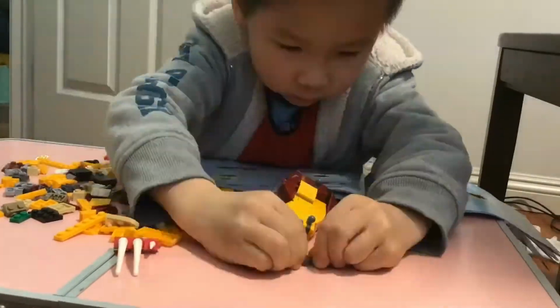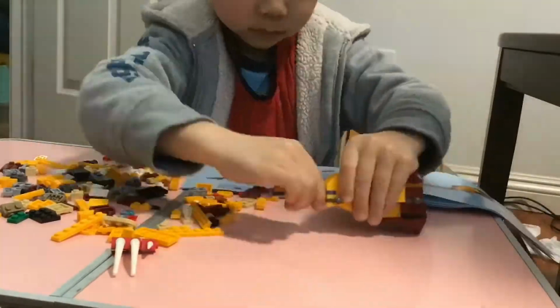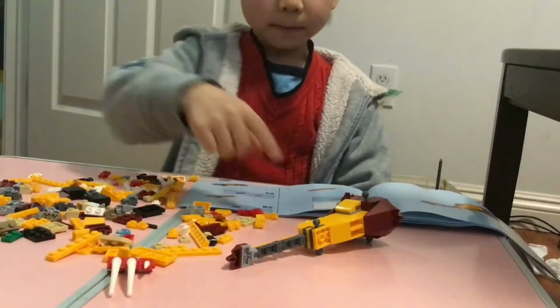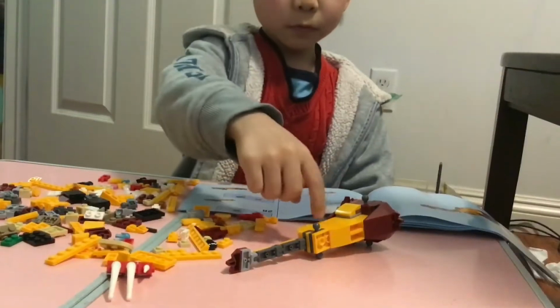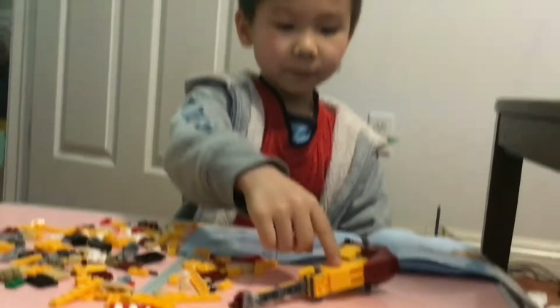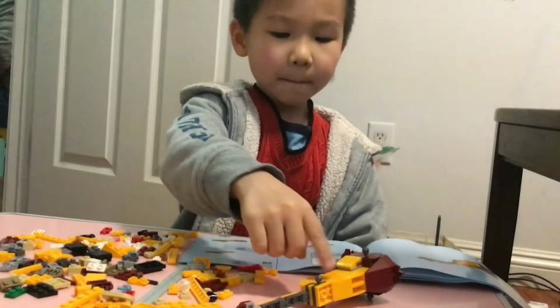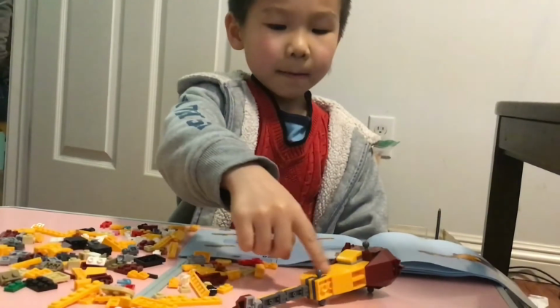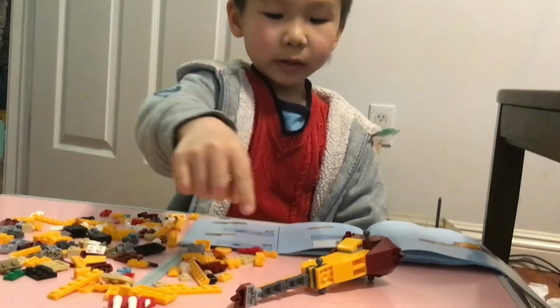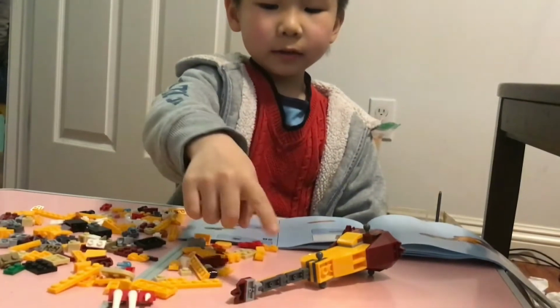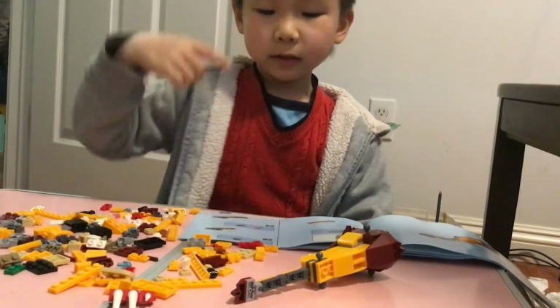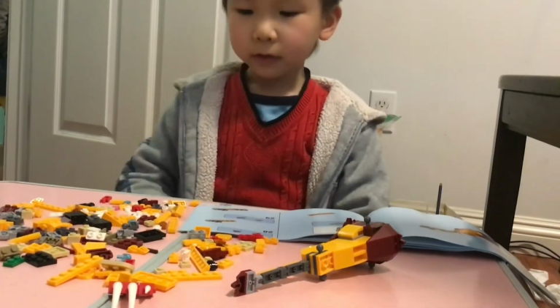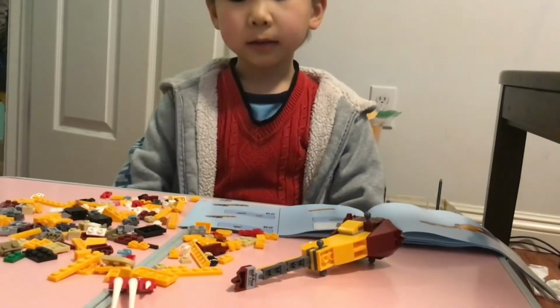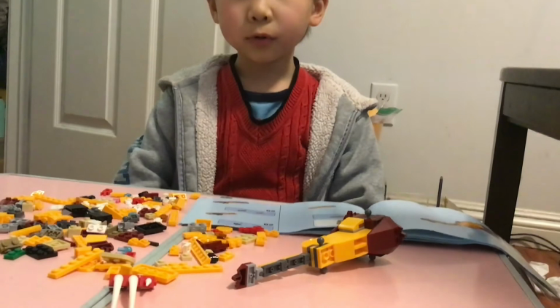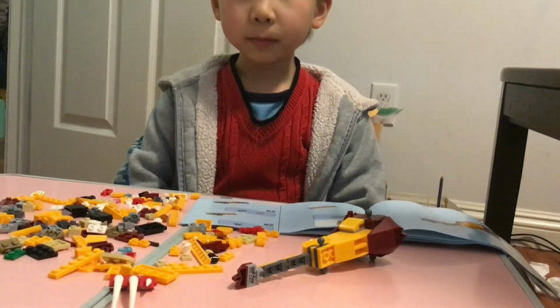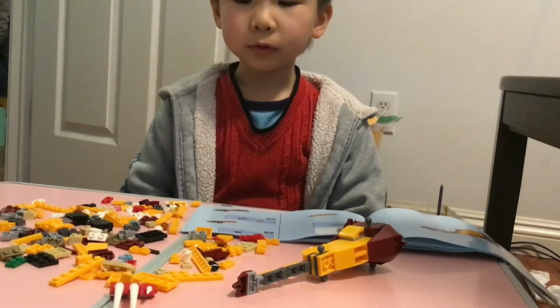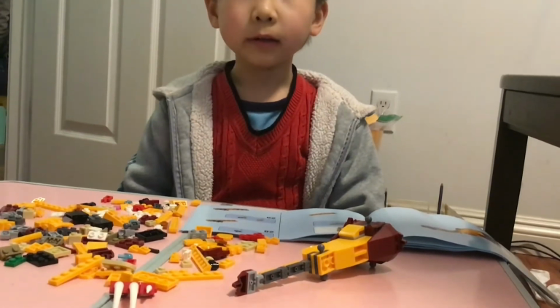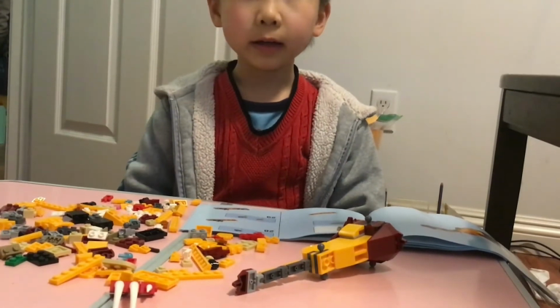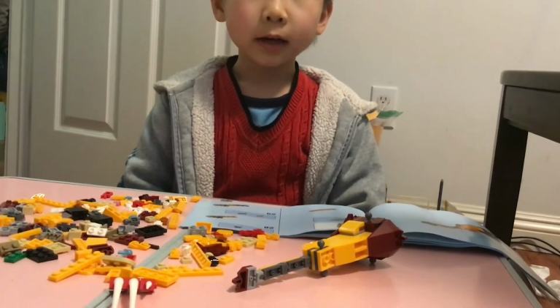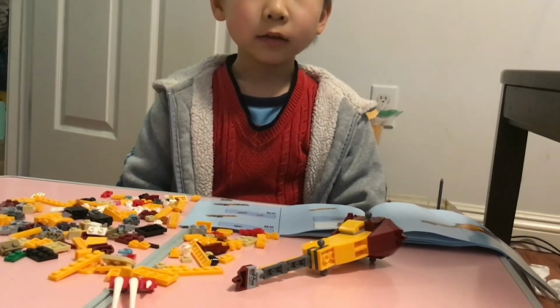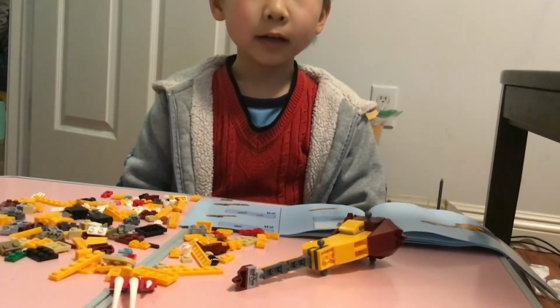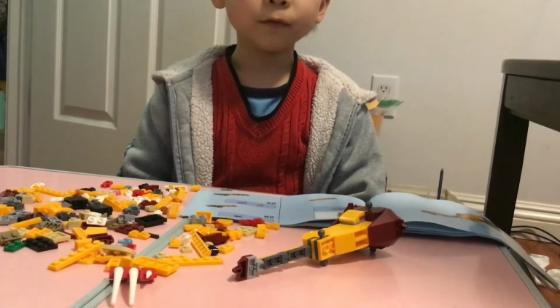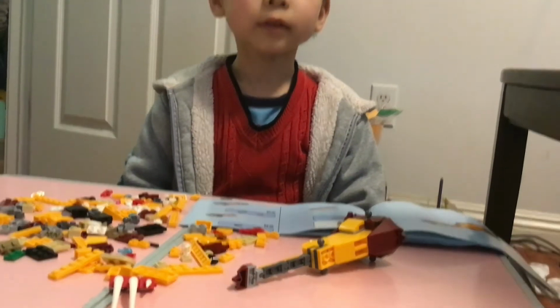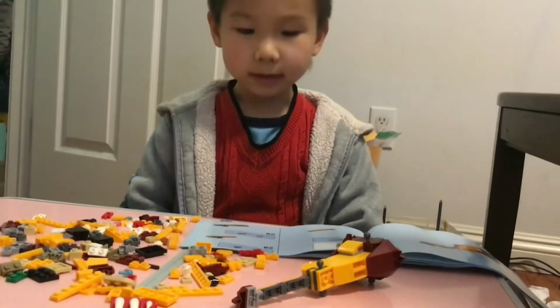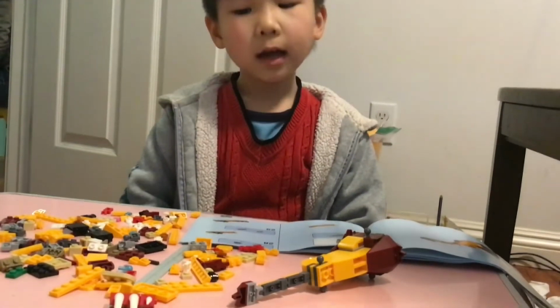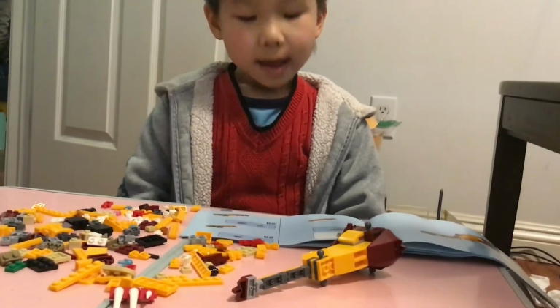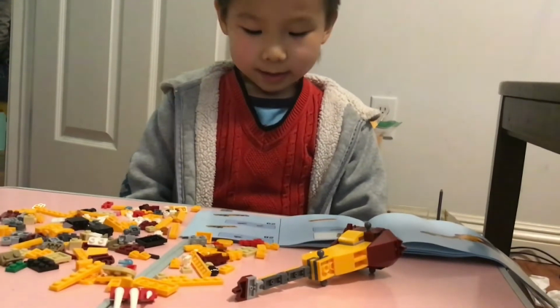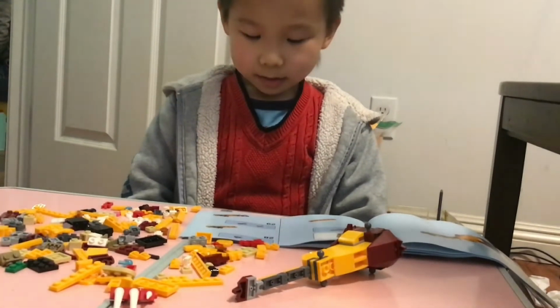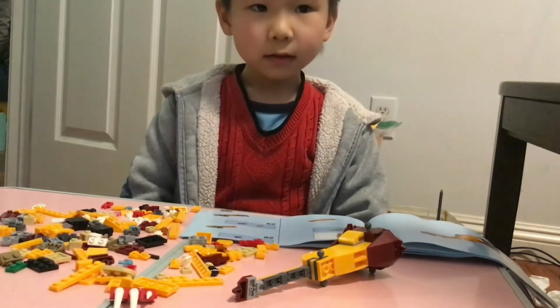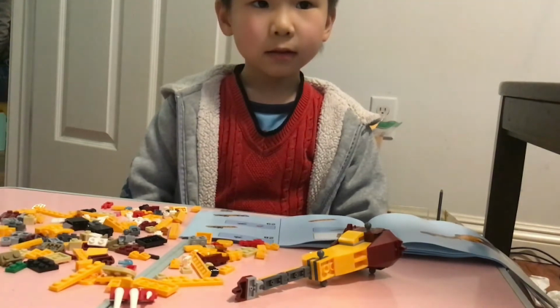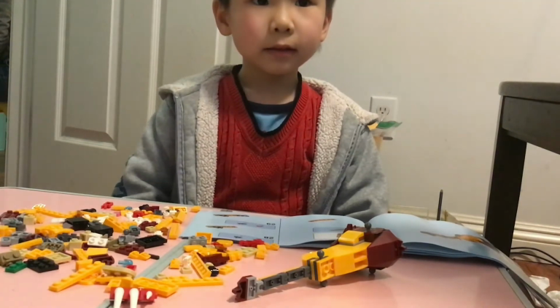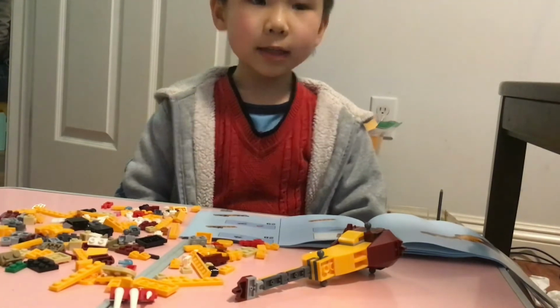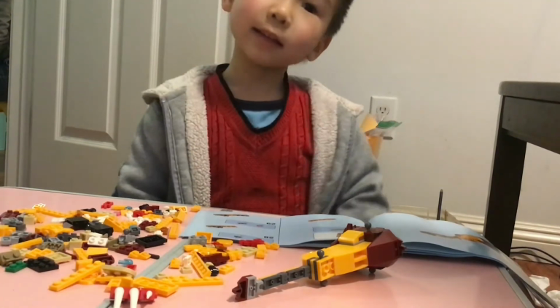I'm done with the body and the tail, and I'm gonna build the legs — all four legs. Let's continue.